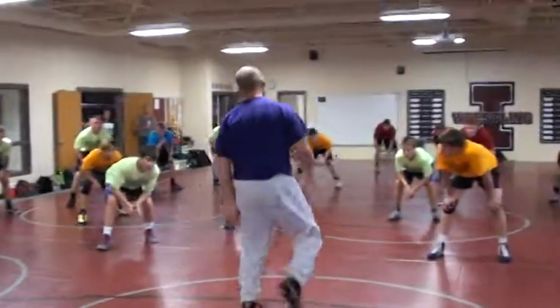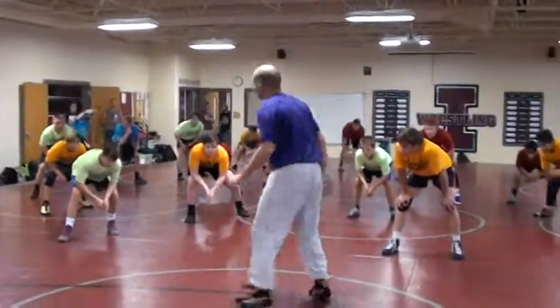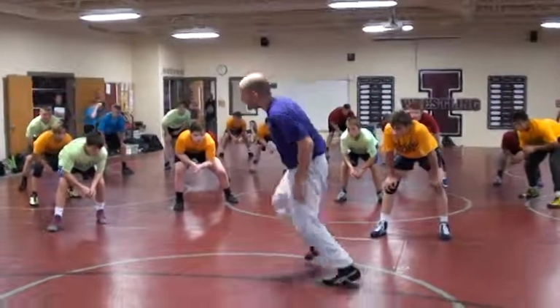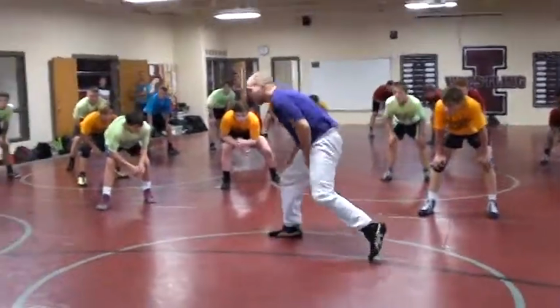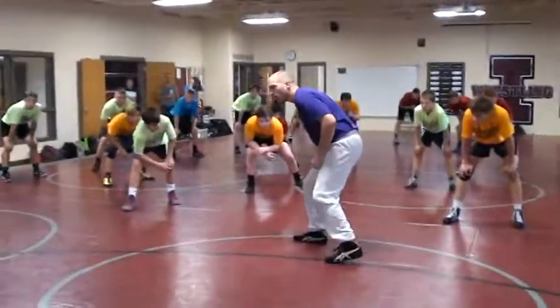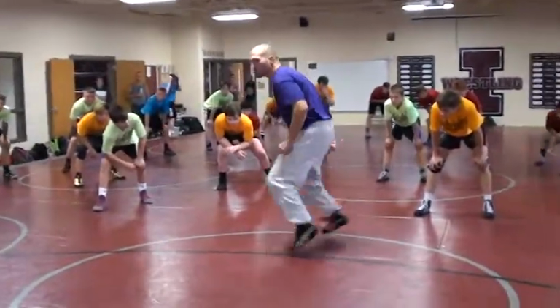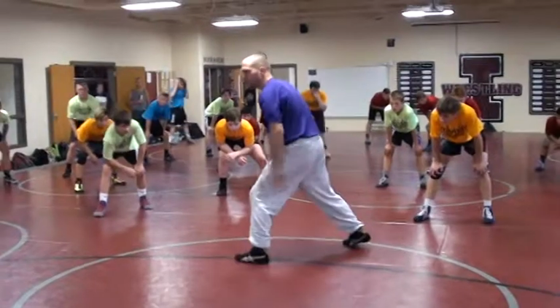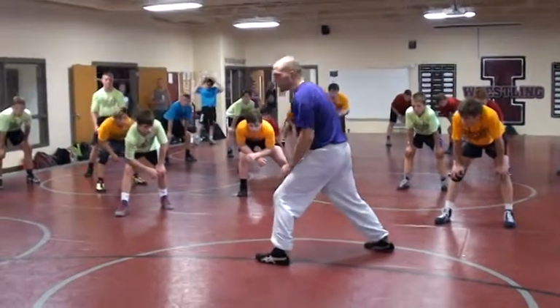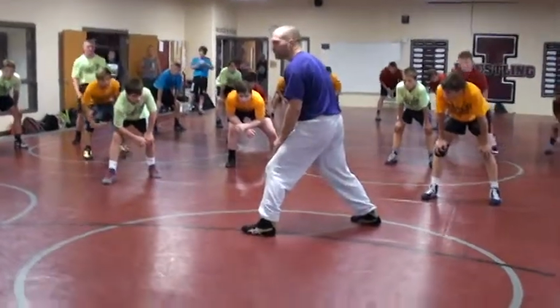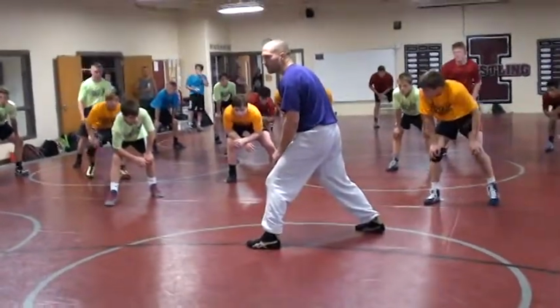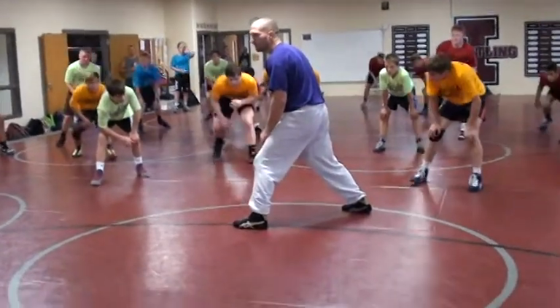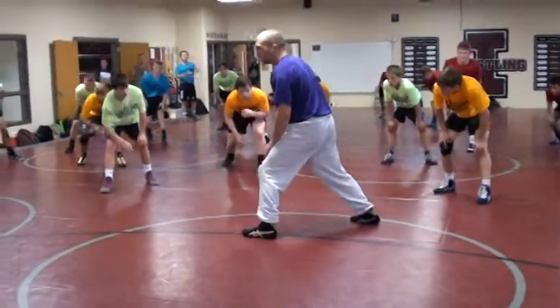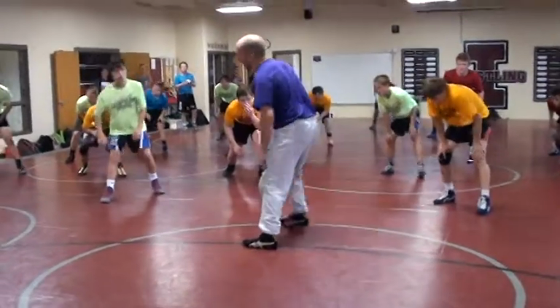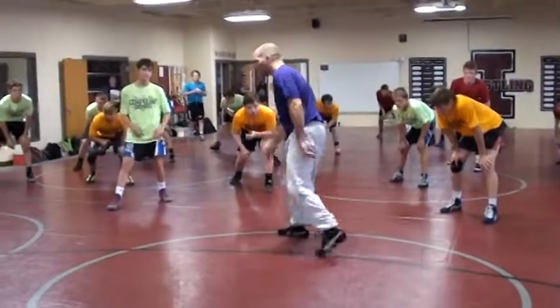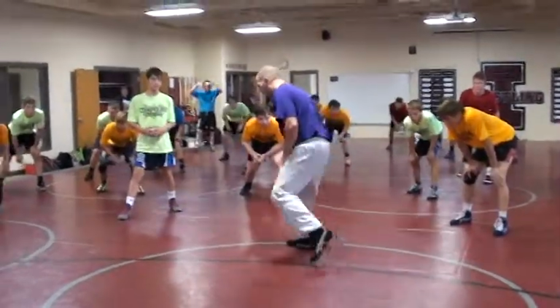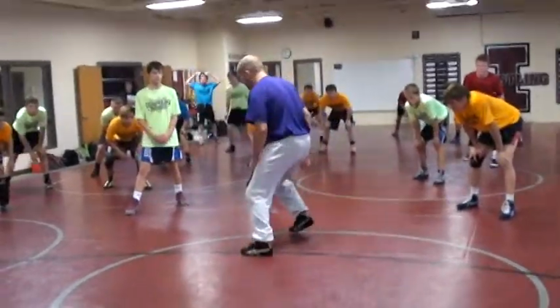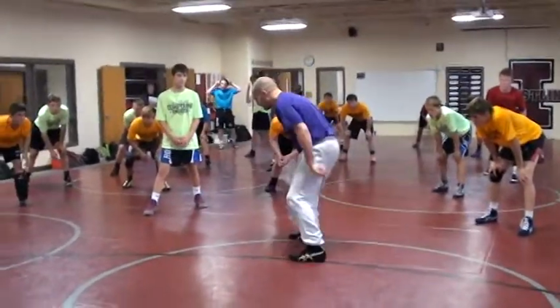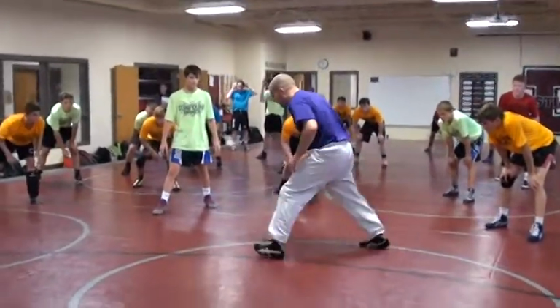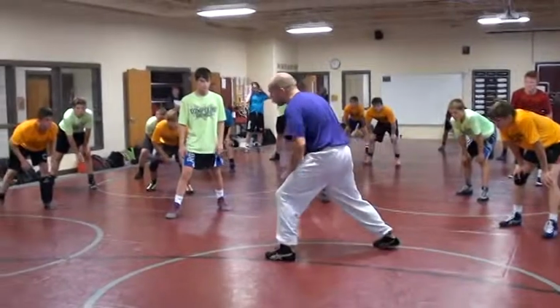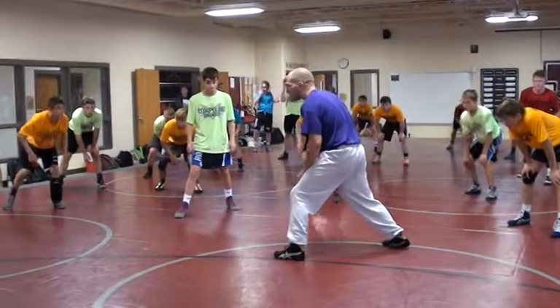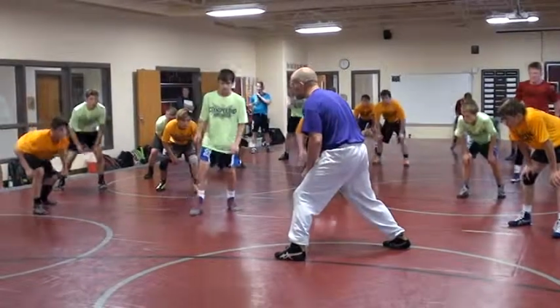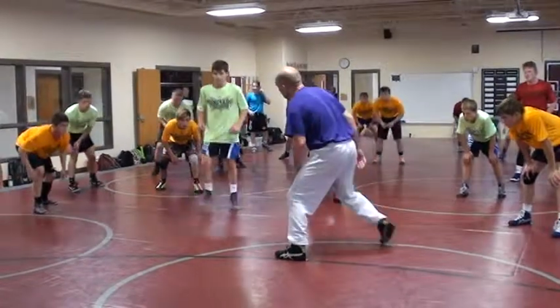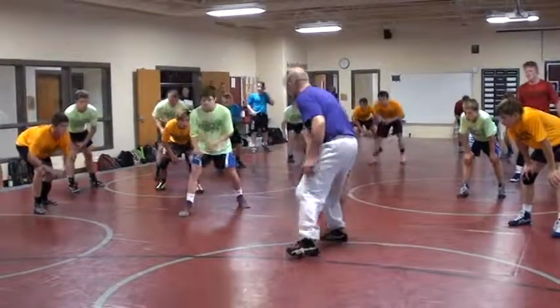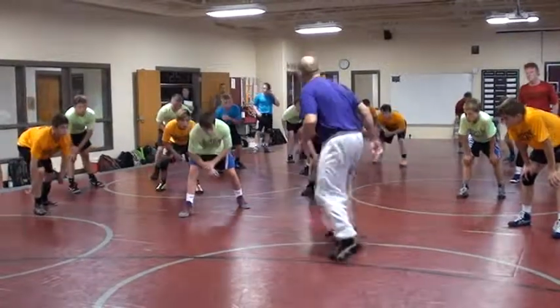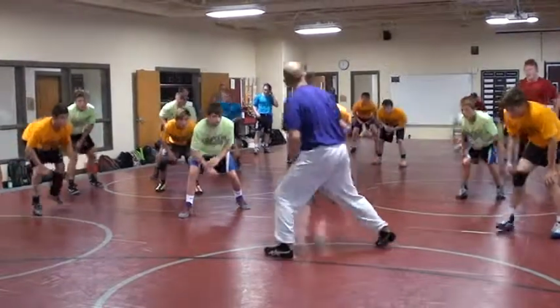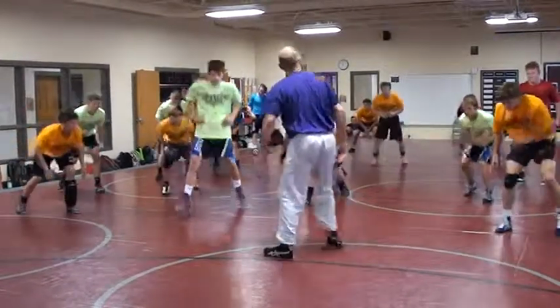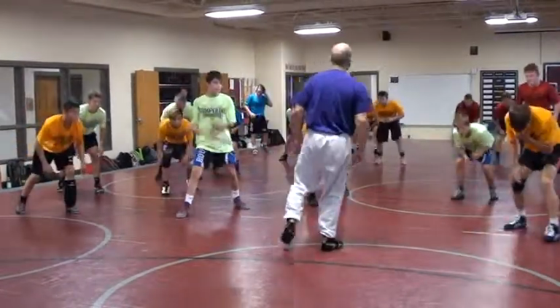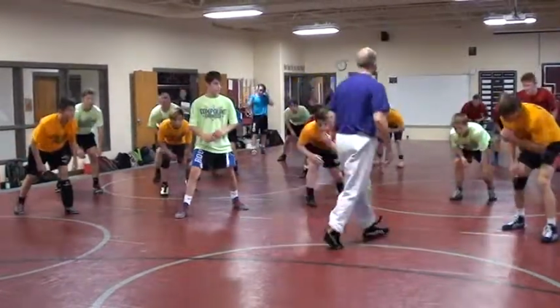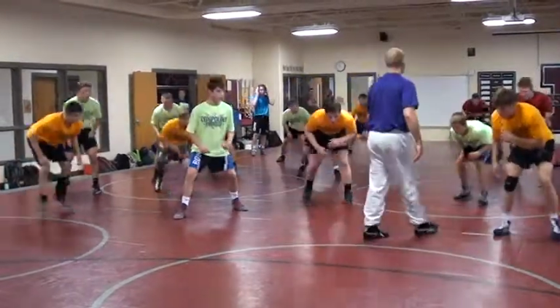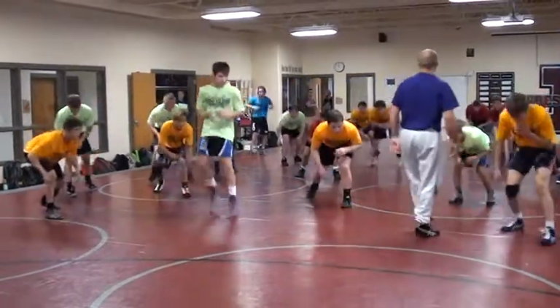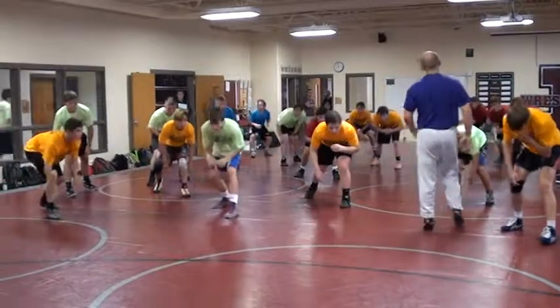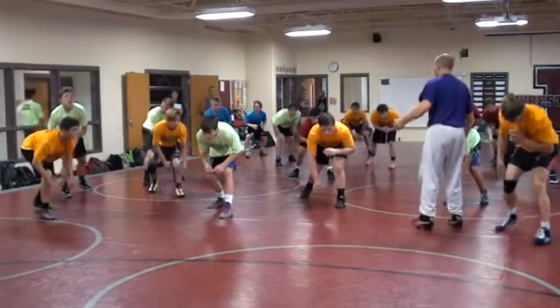Okay, so we've got a right leg on. I want you to just switch your feet right where you're at. Switch your feet. Now, not like this where I'm walking forwards — I want you to switch your feet. You can't switch your feet. One more time, switch your feet.